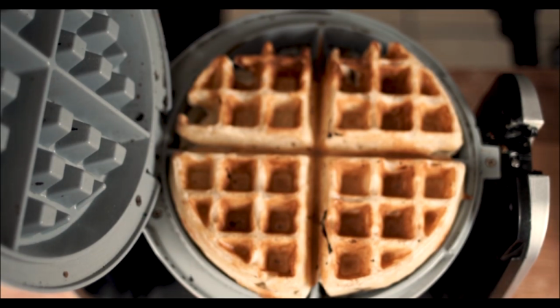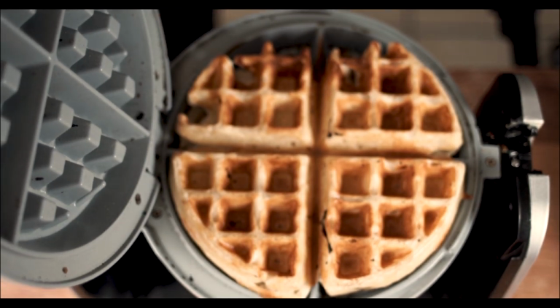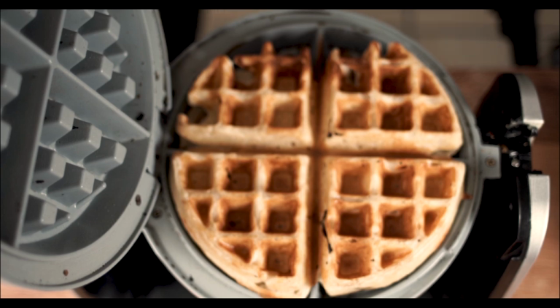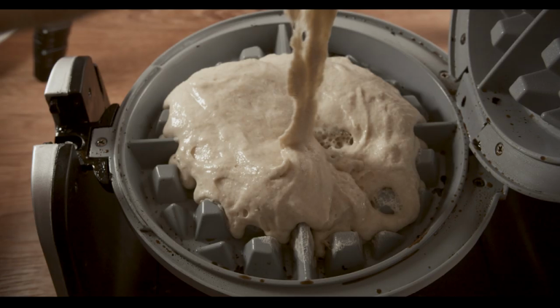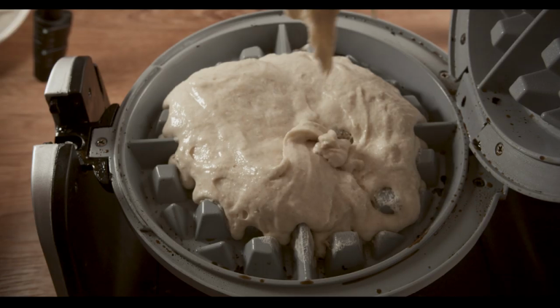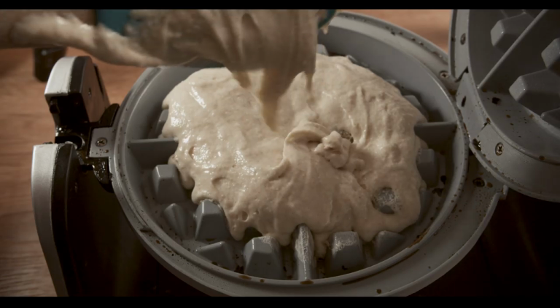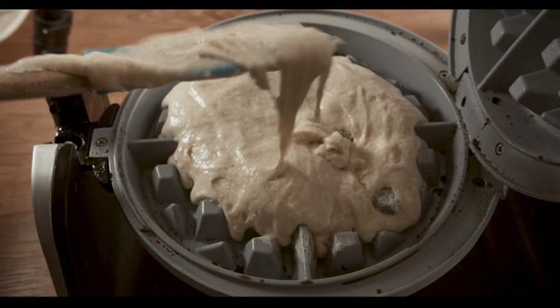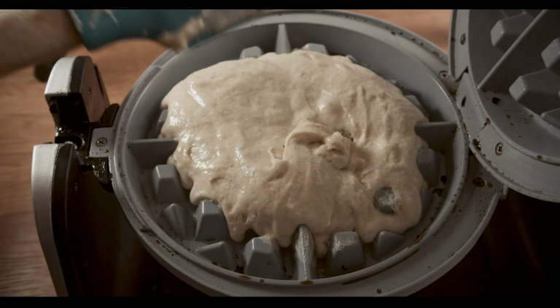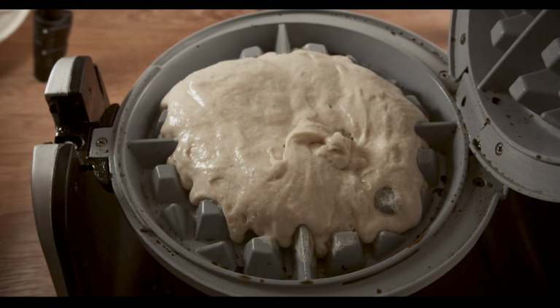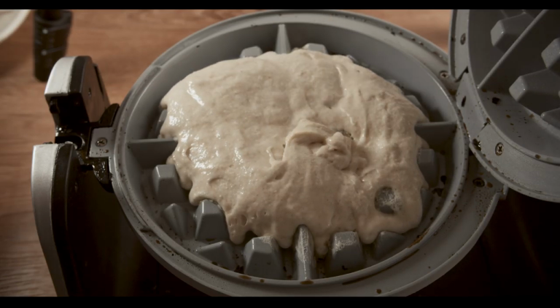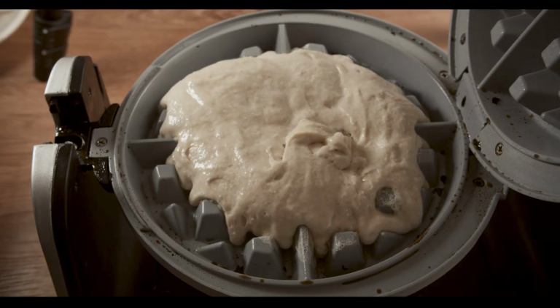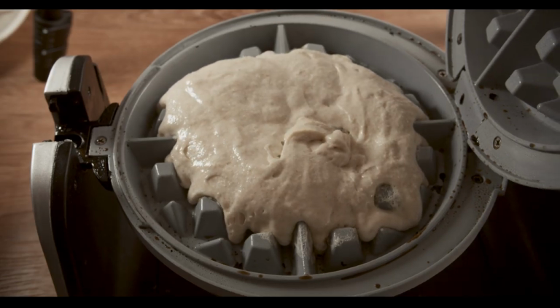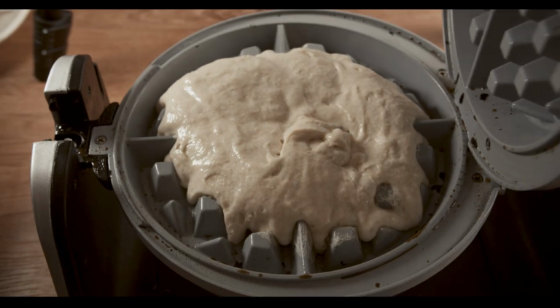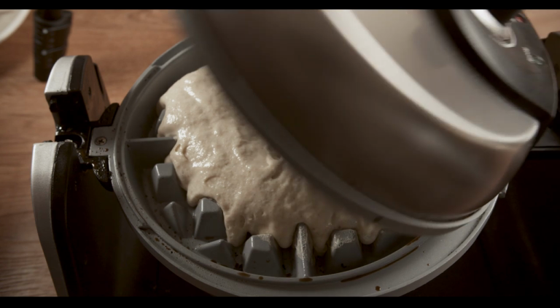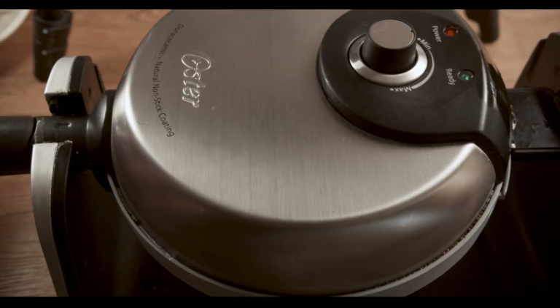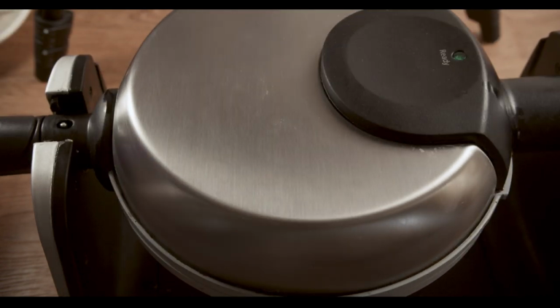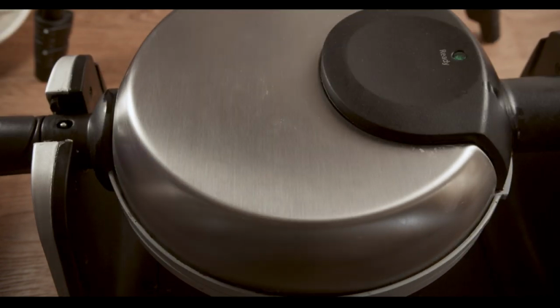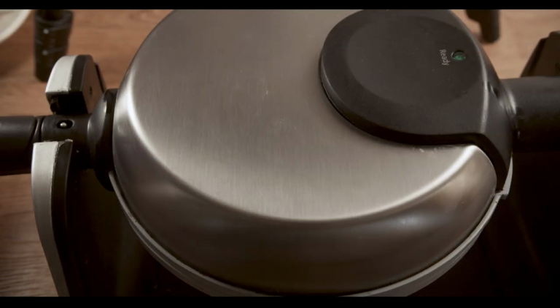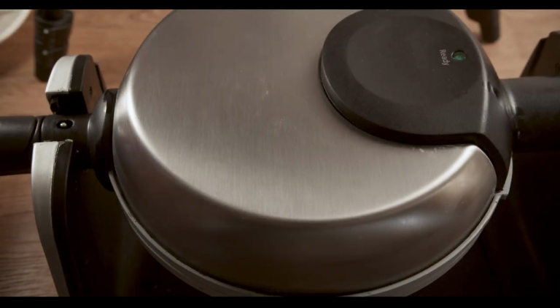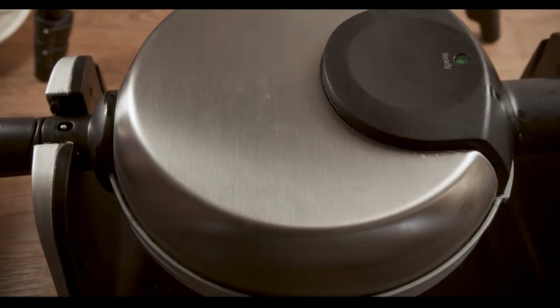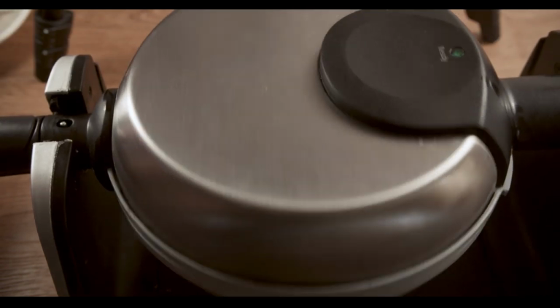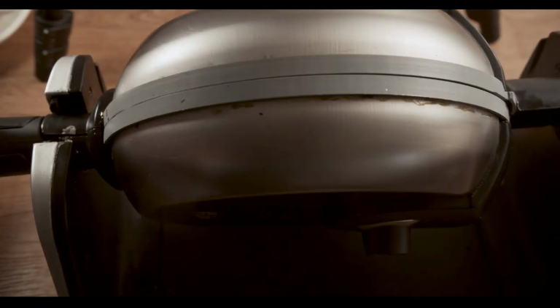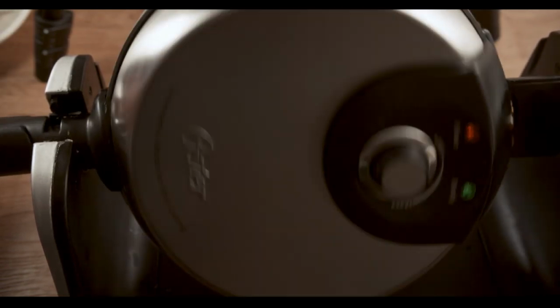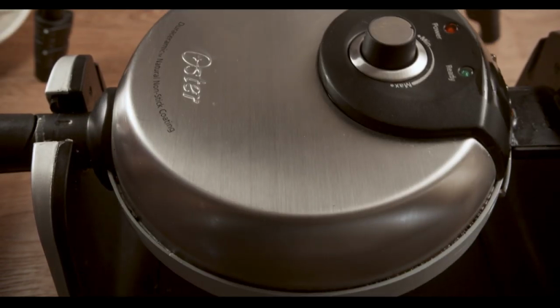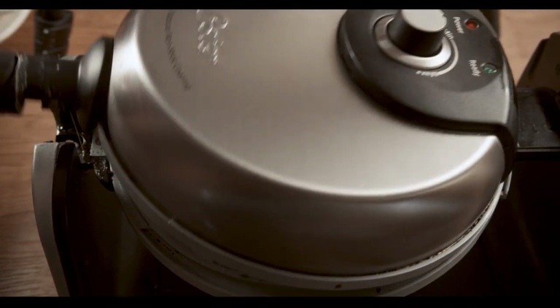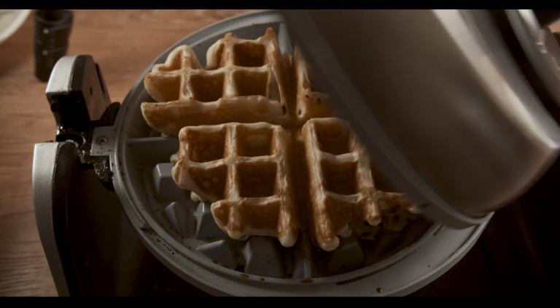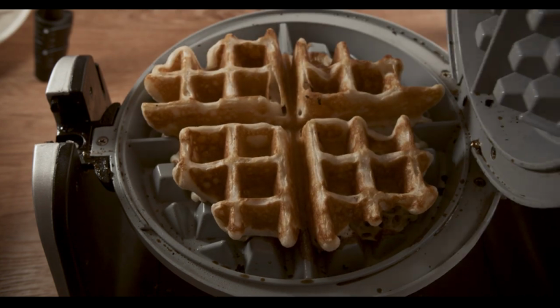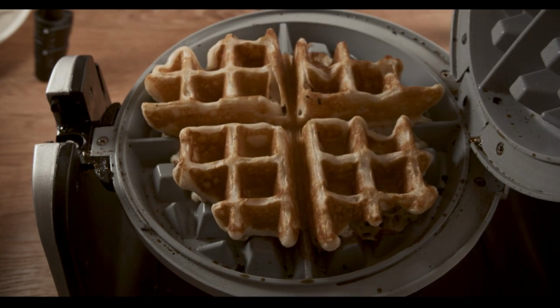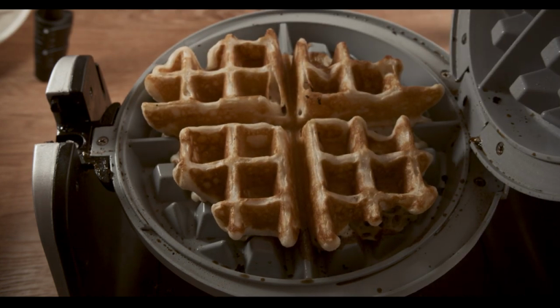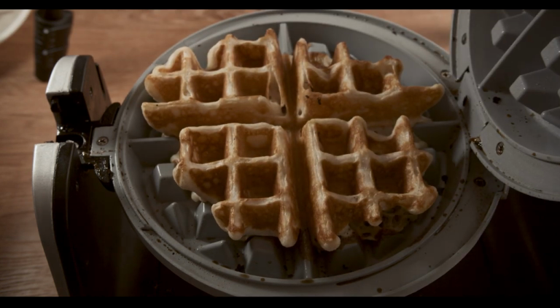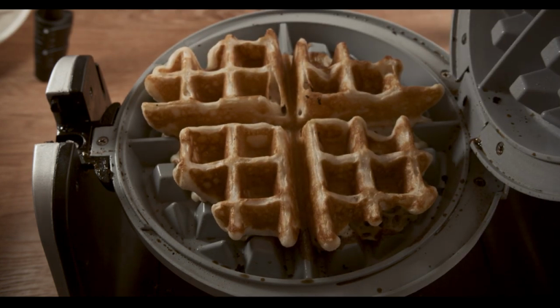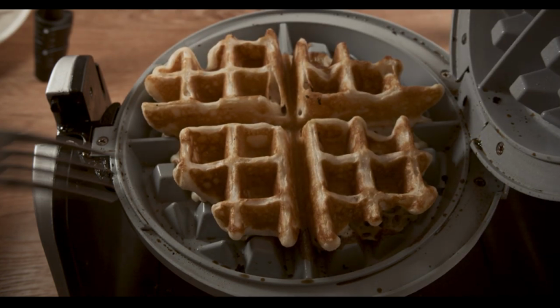These recipe proportions will give you about 3 to 4 waffles depending on the size of your waffle iron, so feel free to adjust the proportions as needed. If you want to make 6 to 8 waffles, just double the recipe.